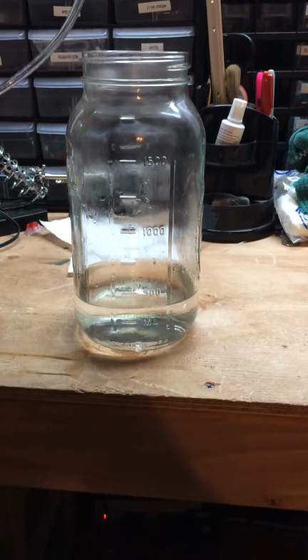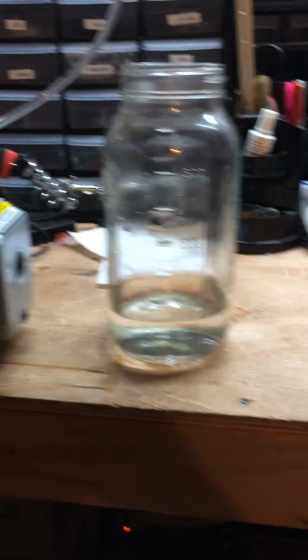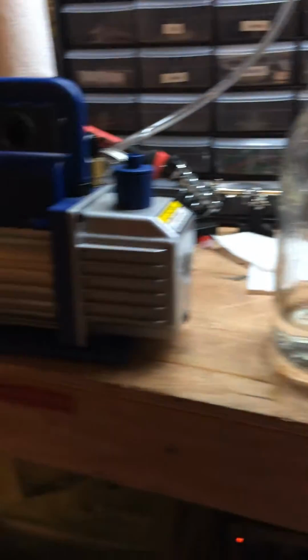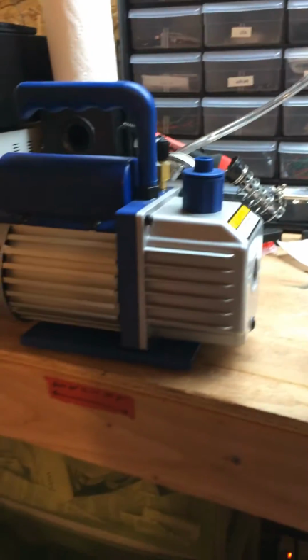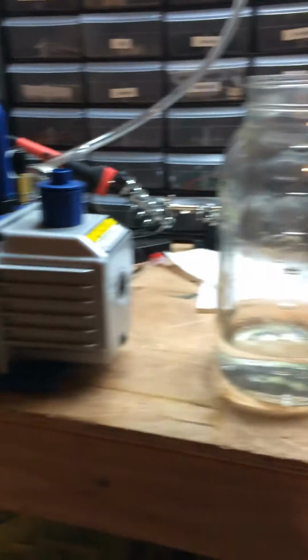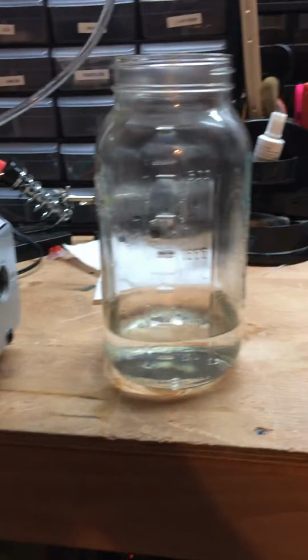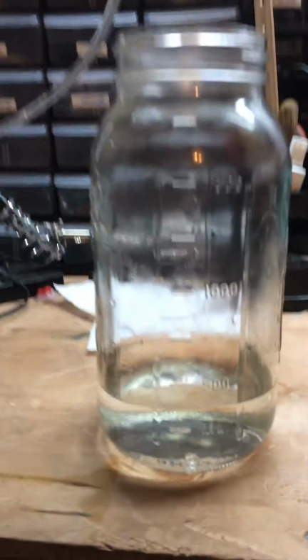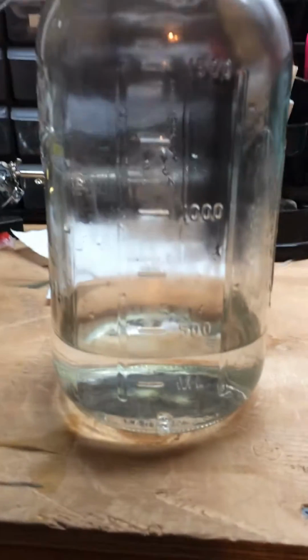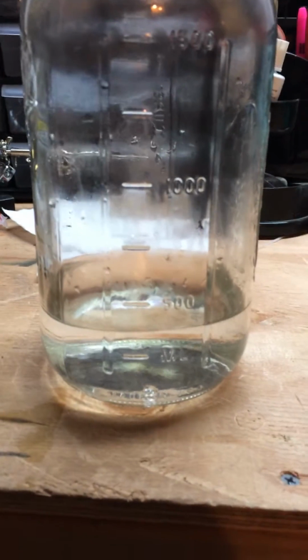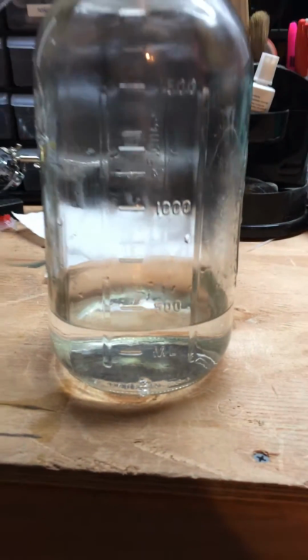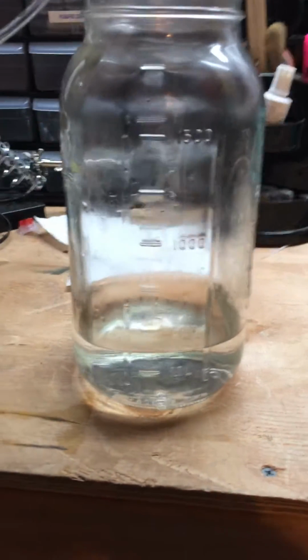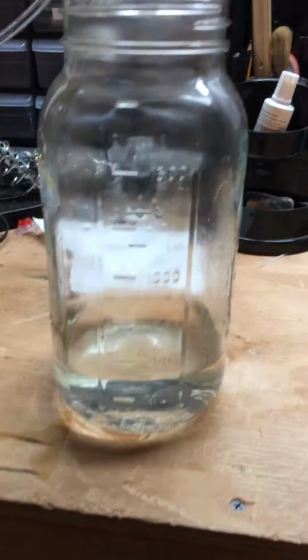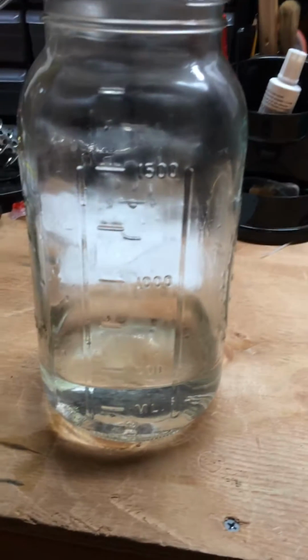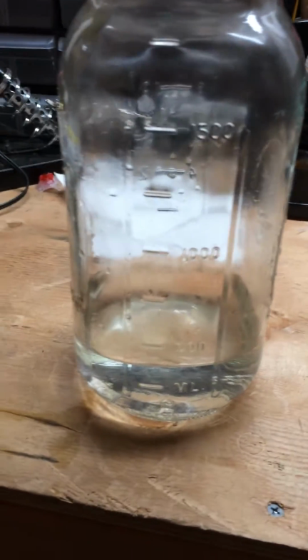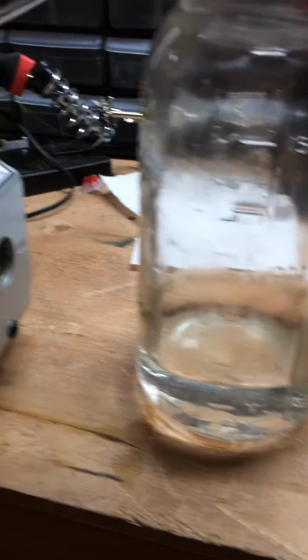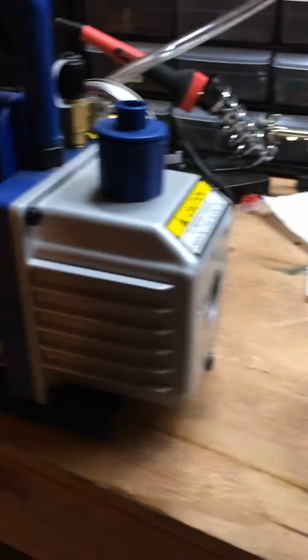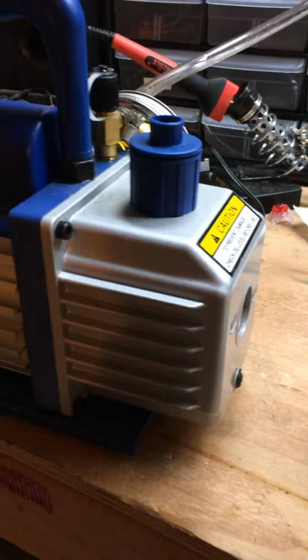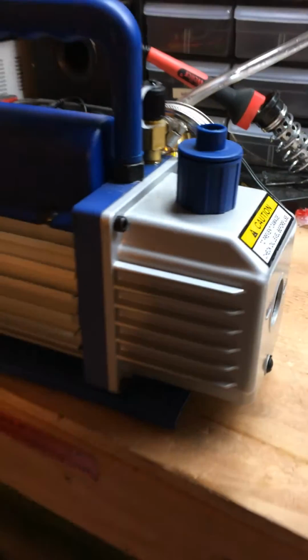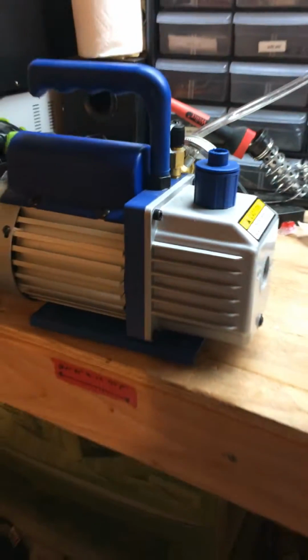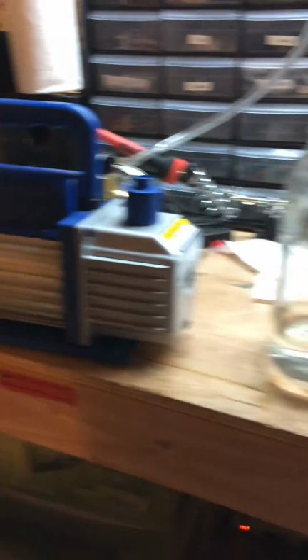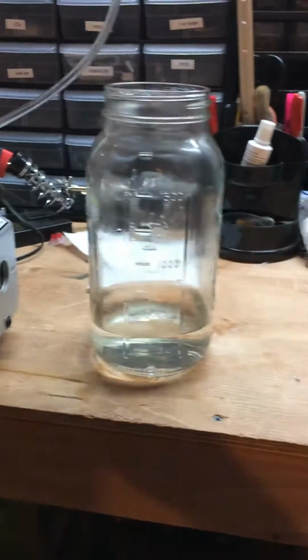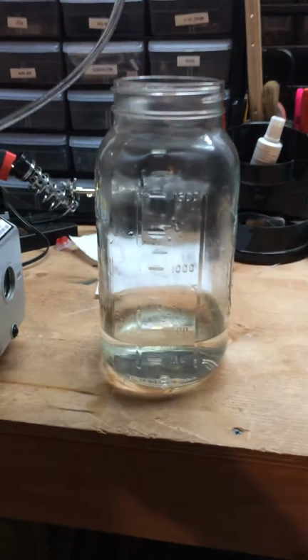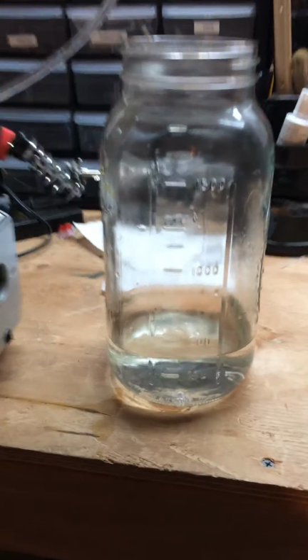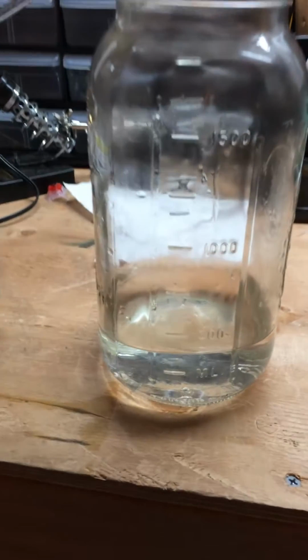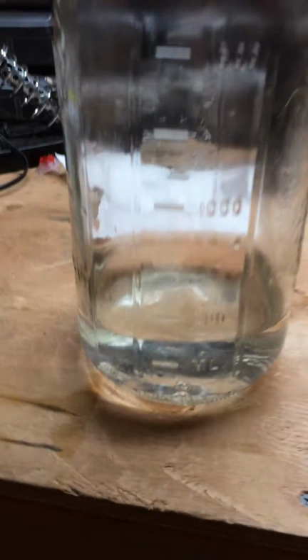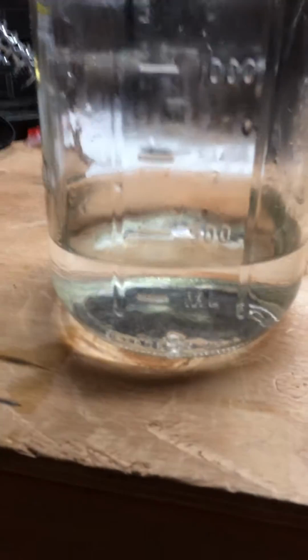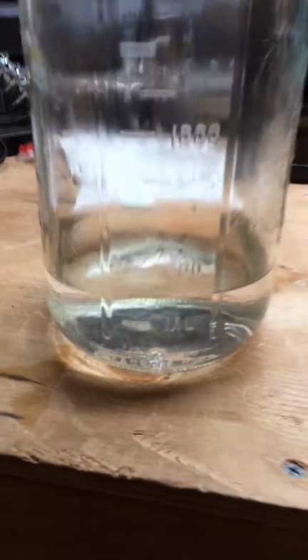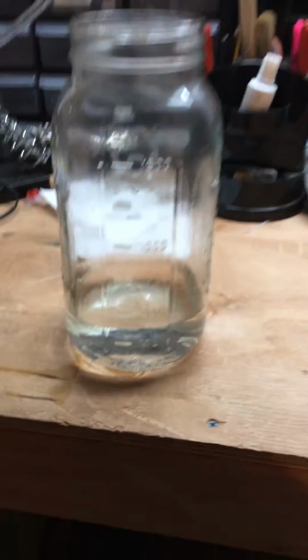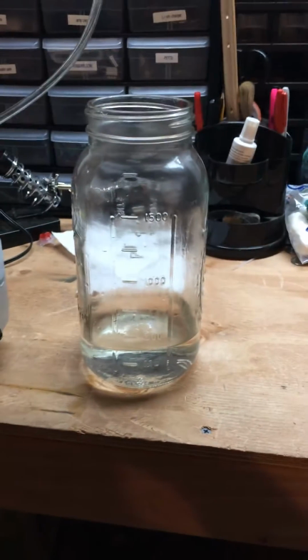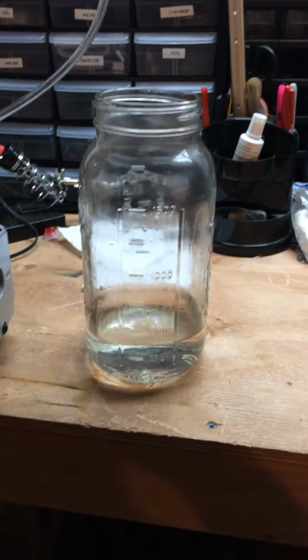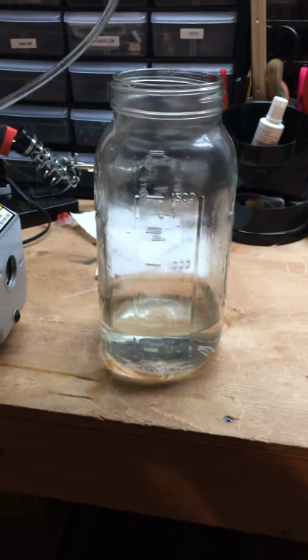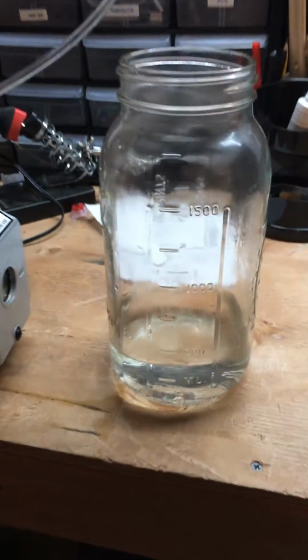In this video, we'll be using a vacuum chamber to subject approximately 375 milliliters of water to 15 microns of vacuum pressure. Let's see what happens.